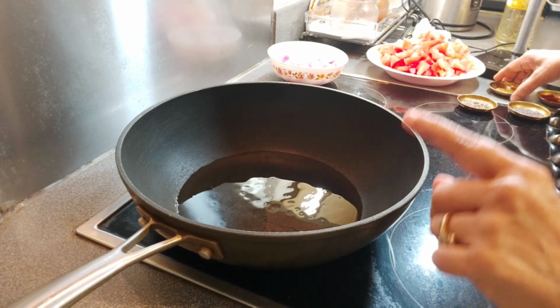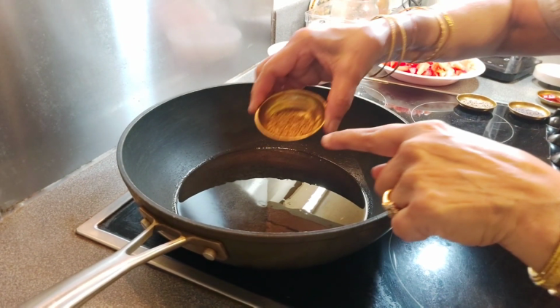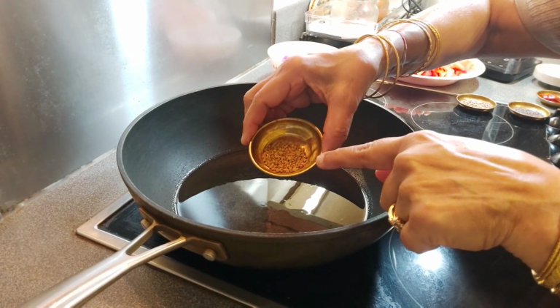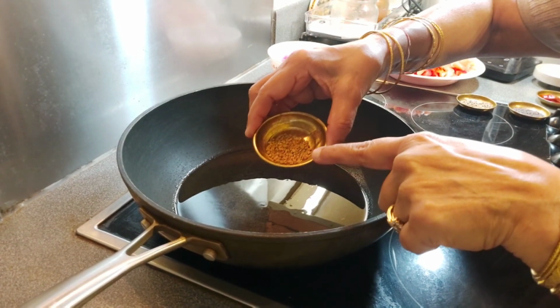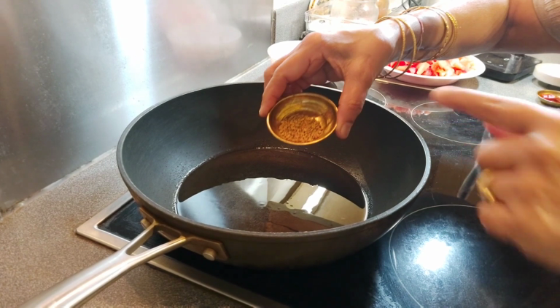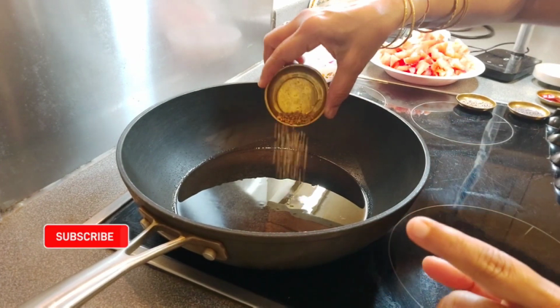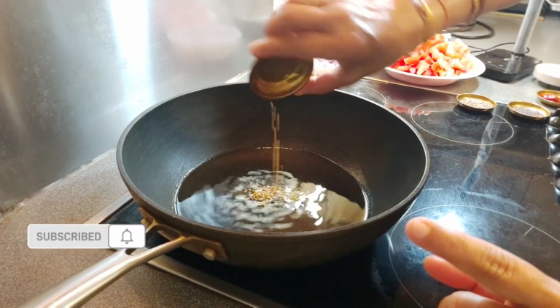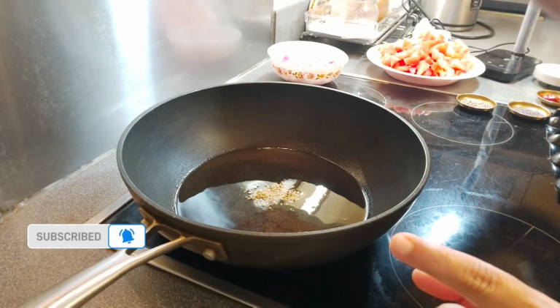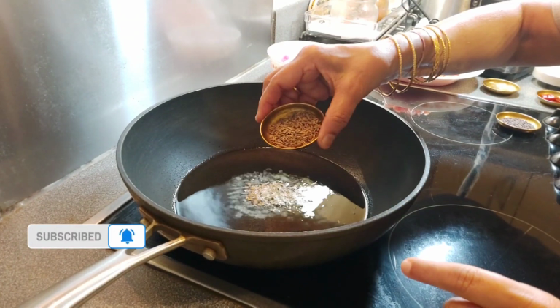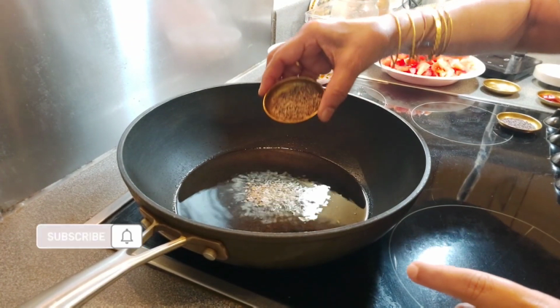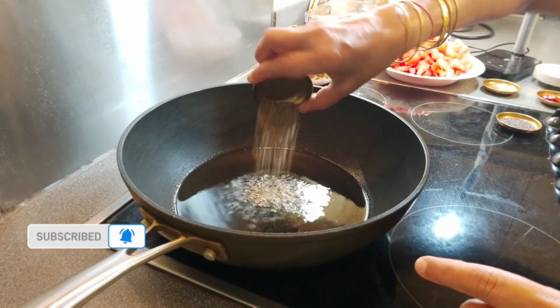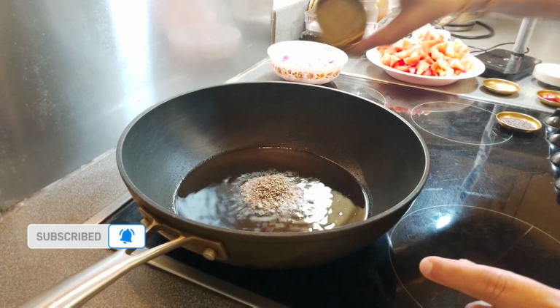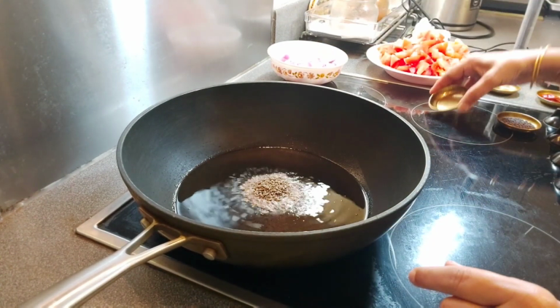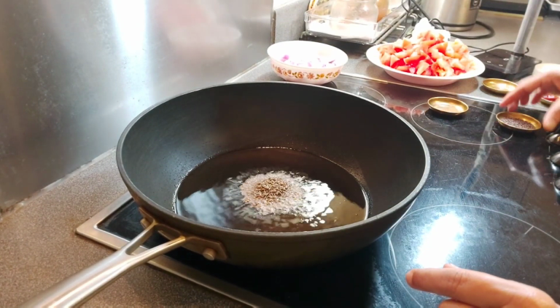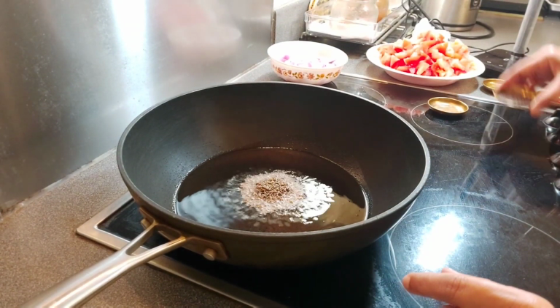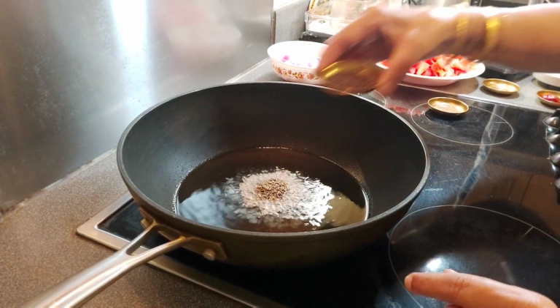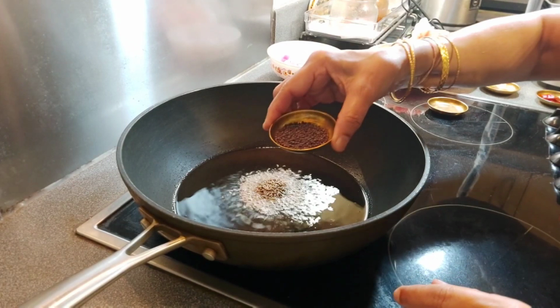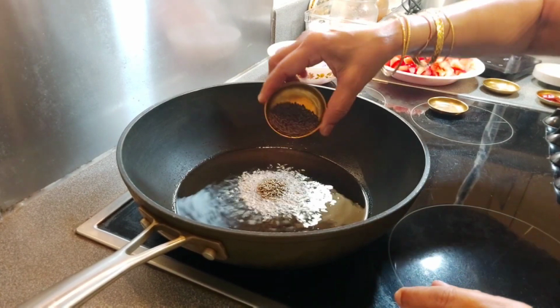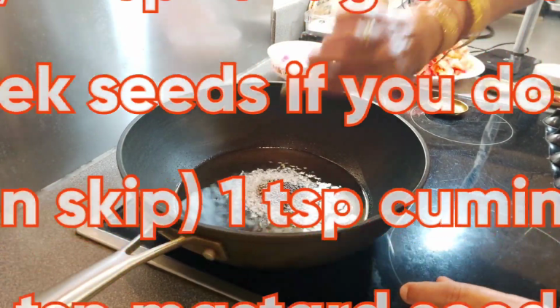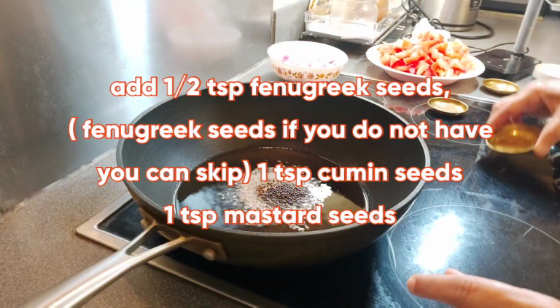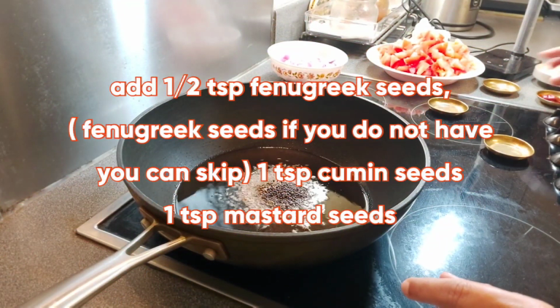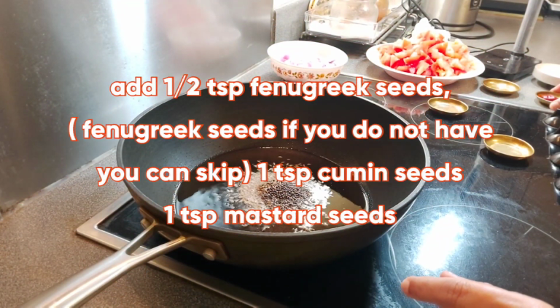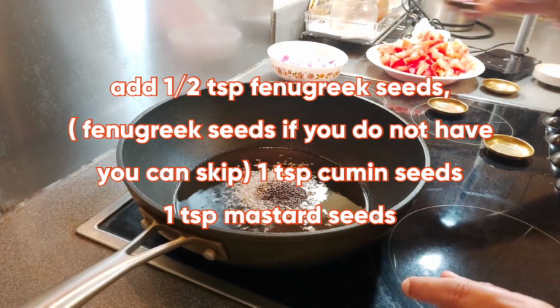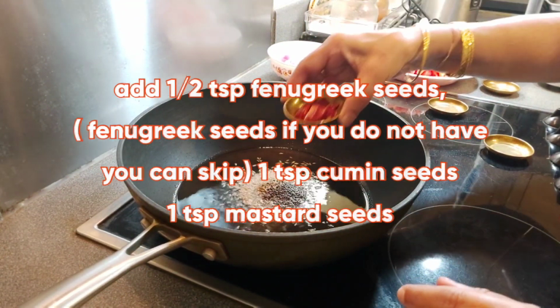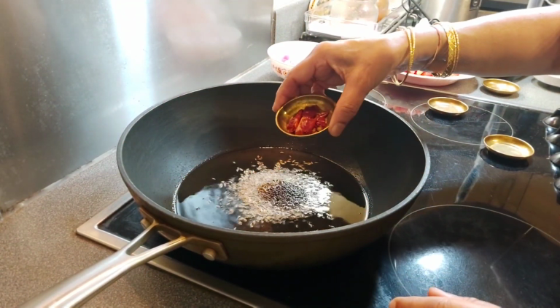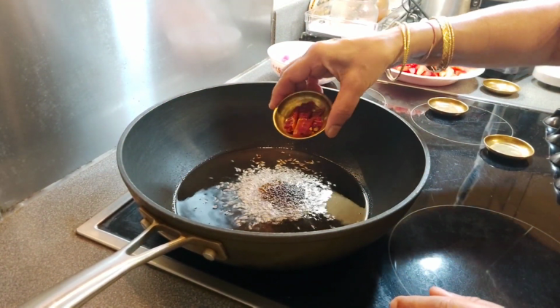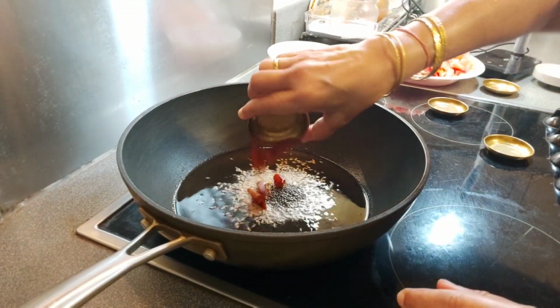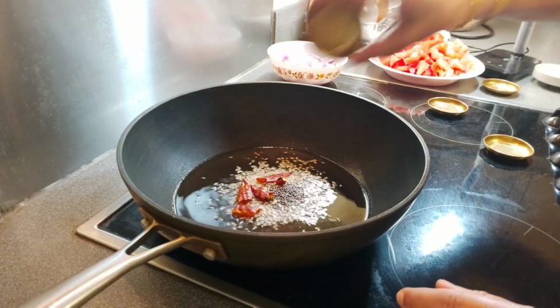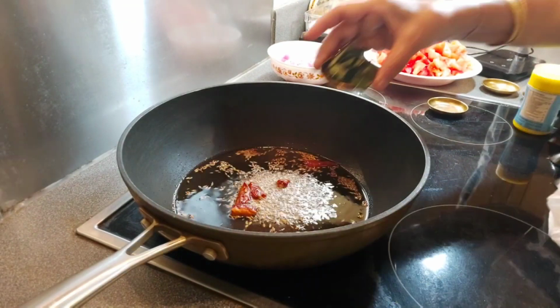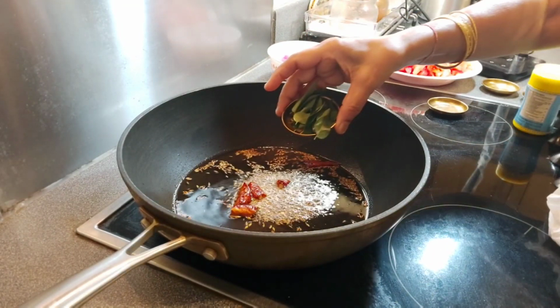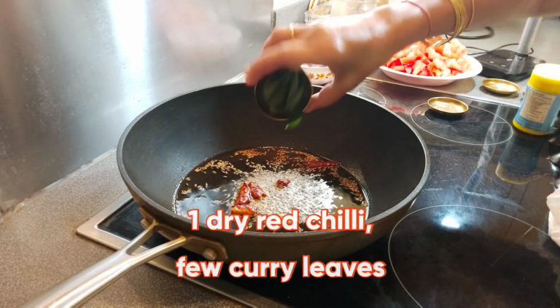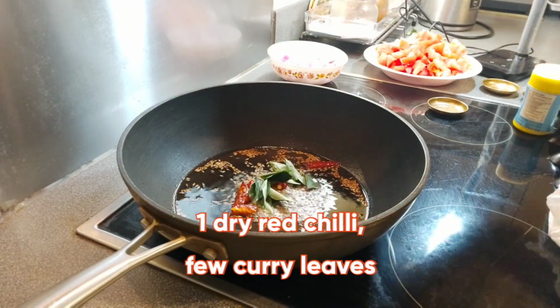Adding 1 and a half teaspoon of fenugreek seeds, 1 teaspoon cumin seeds, 1 teaspoon mustard seeds, 1 dry red chilli, curry leaves.